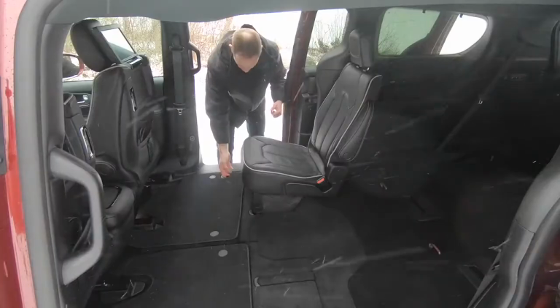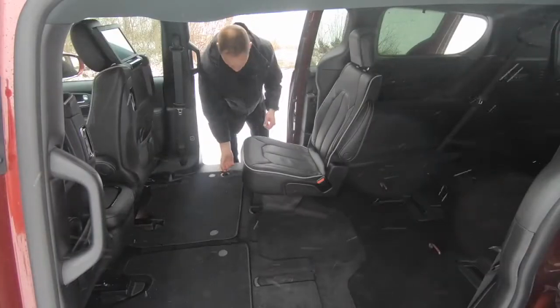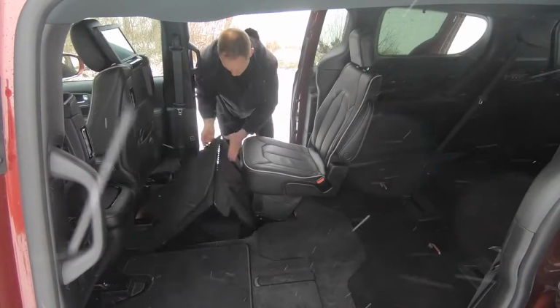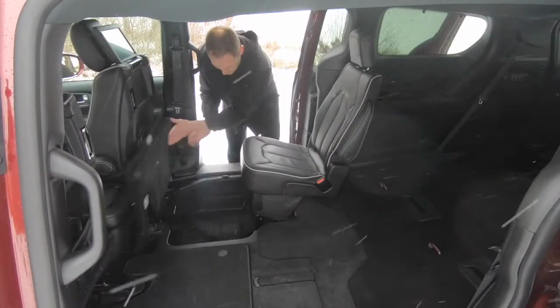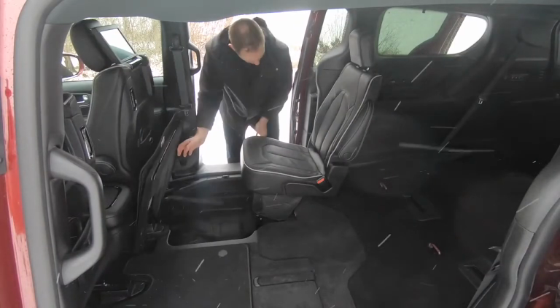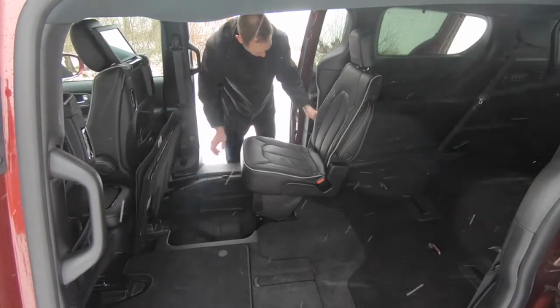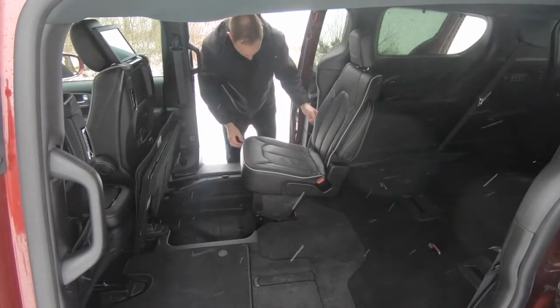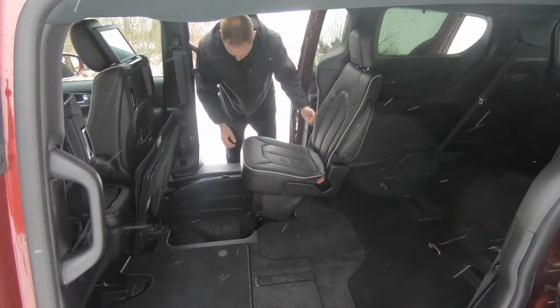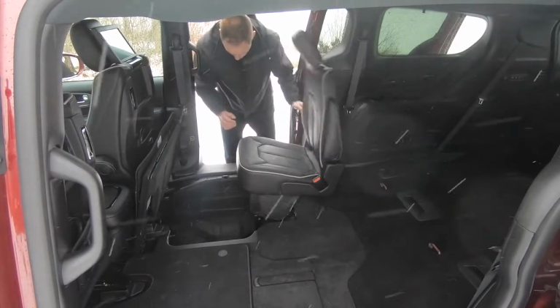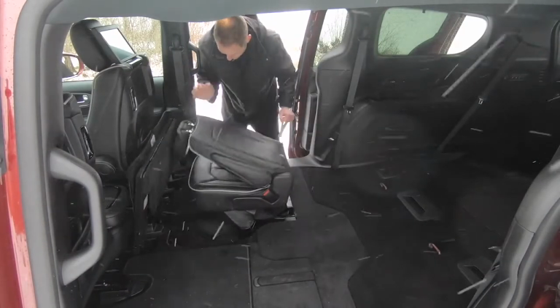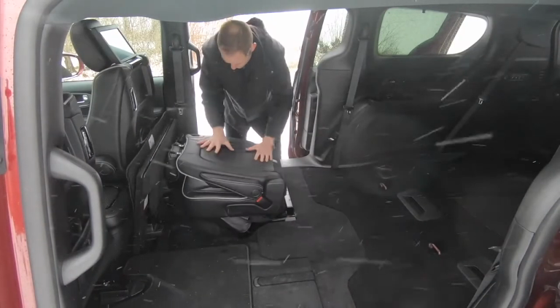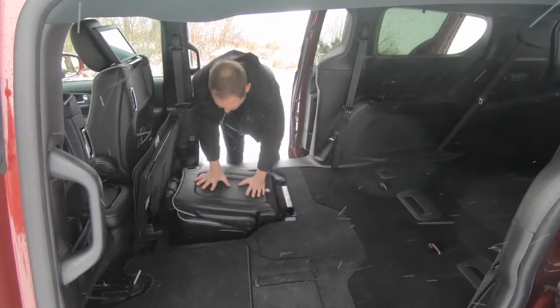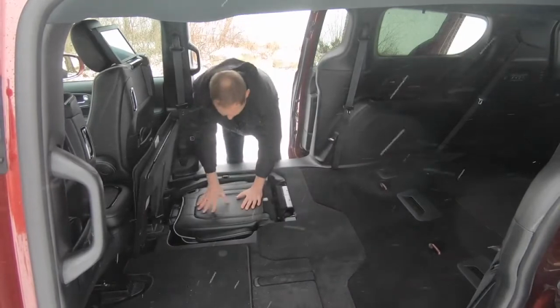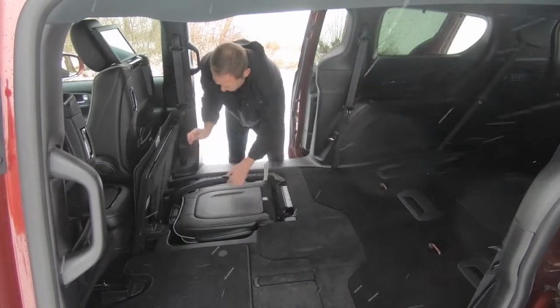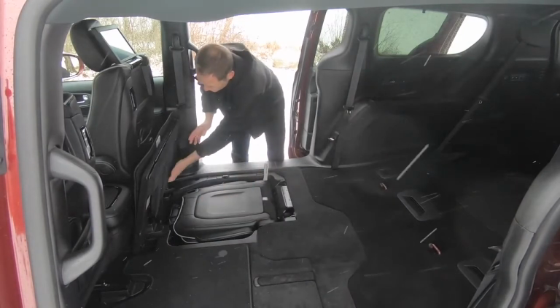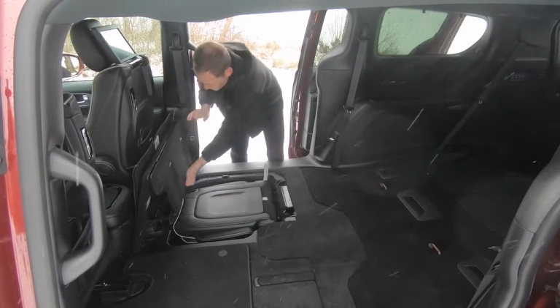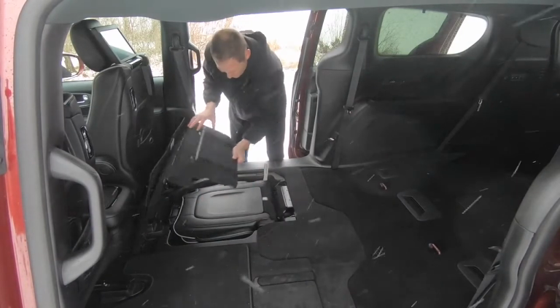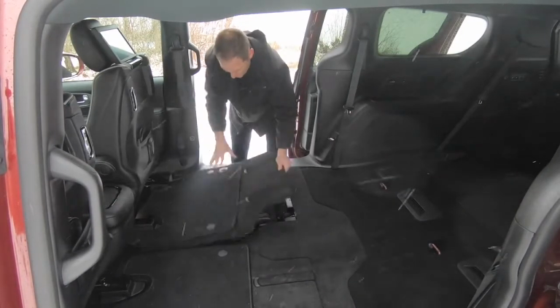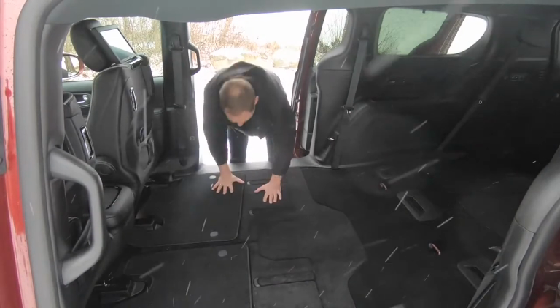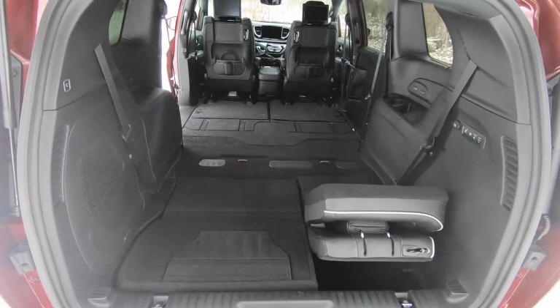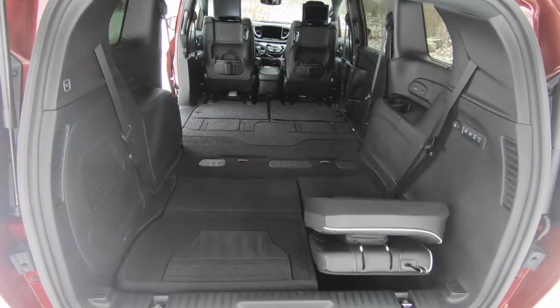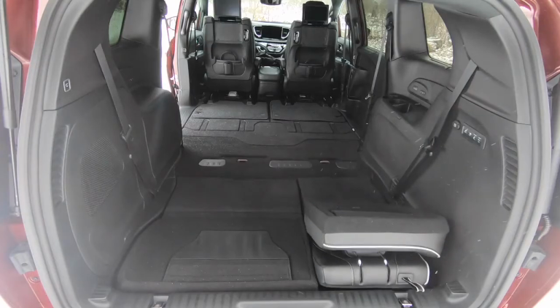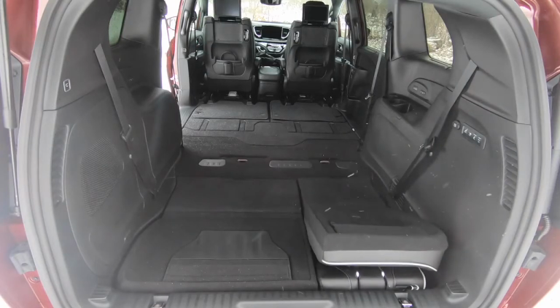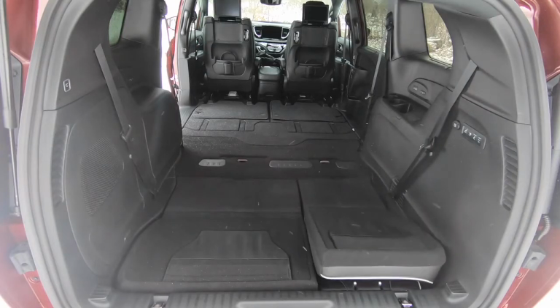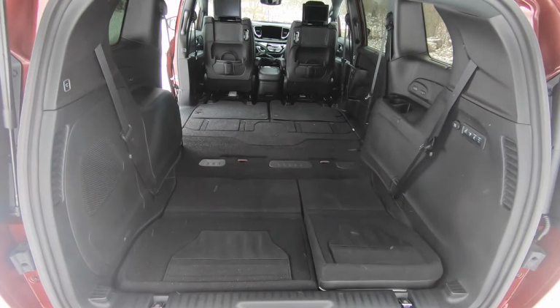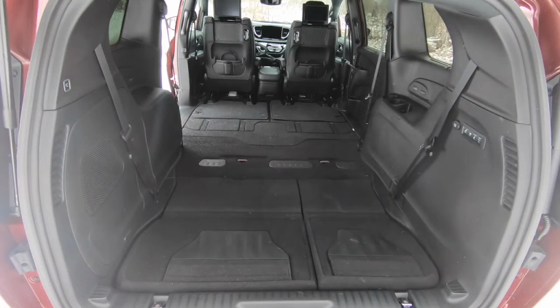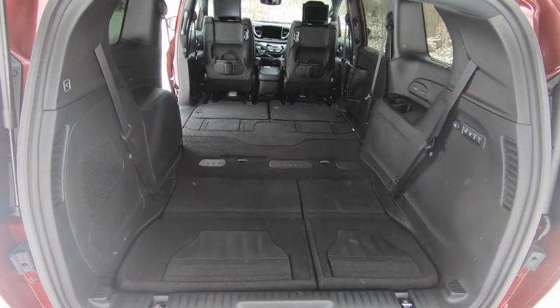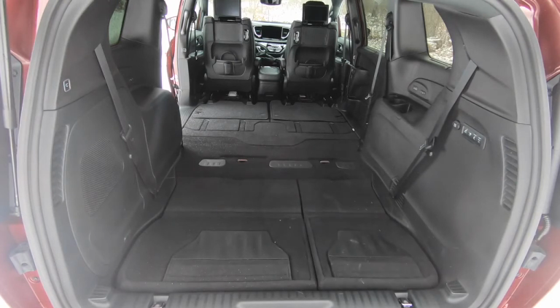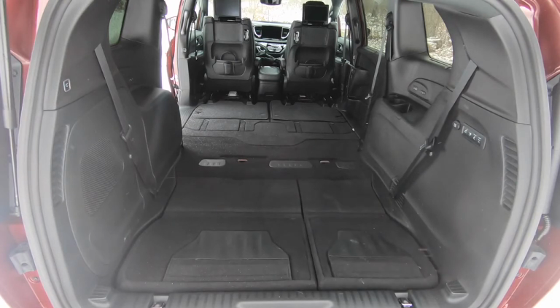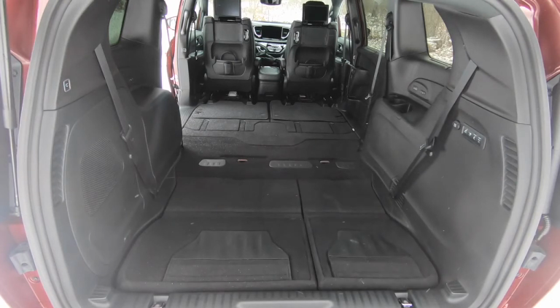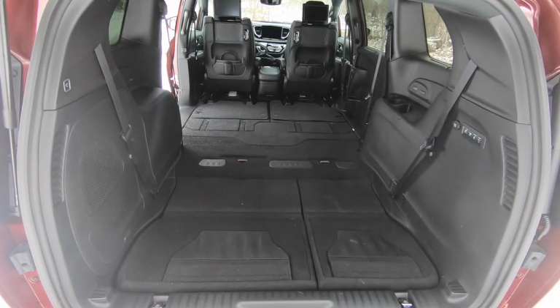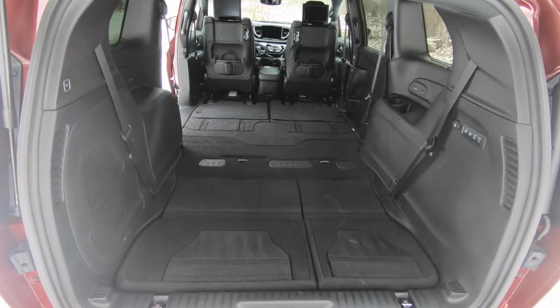The Pacifica does have an ace in the hole, so to speak. Chrysler managed to make its signature stow-and-go seats work even with the all-wheel drive hardware running down the middle of the vehicle, so you can turn this people carrier into a cargo carrier with ease.